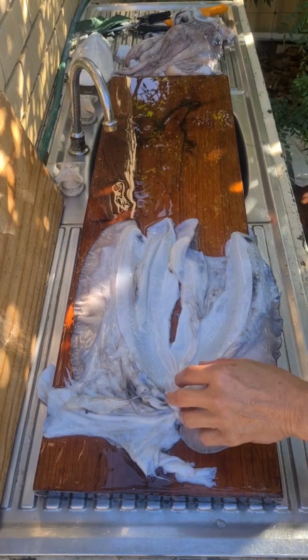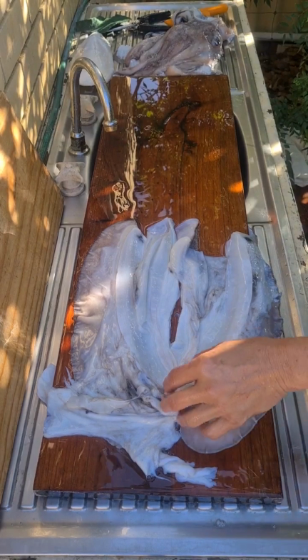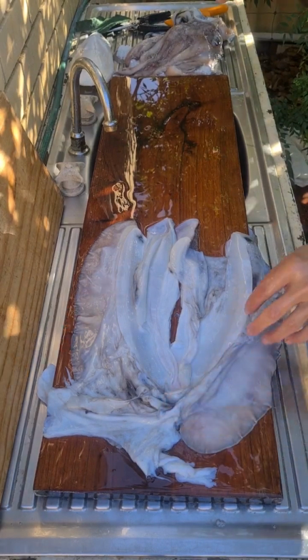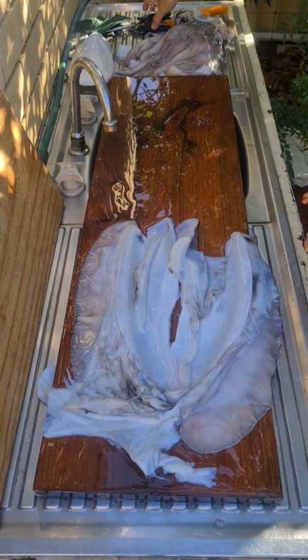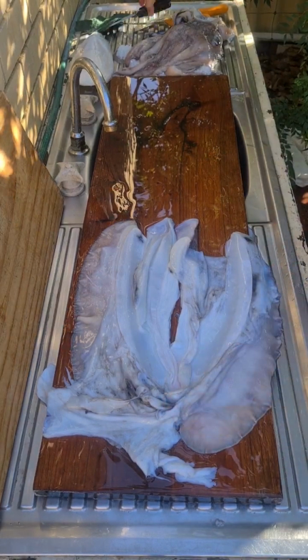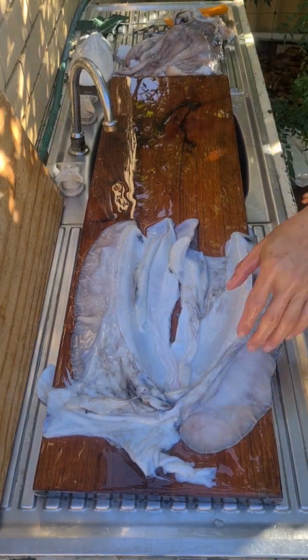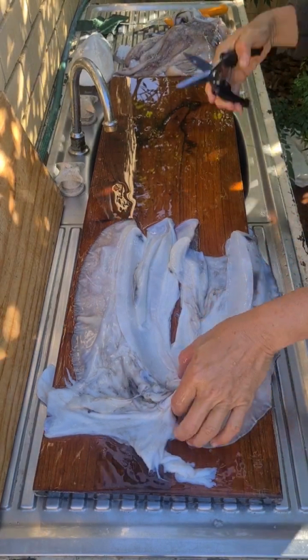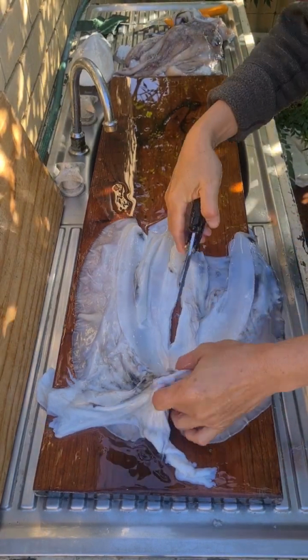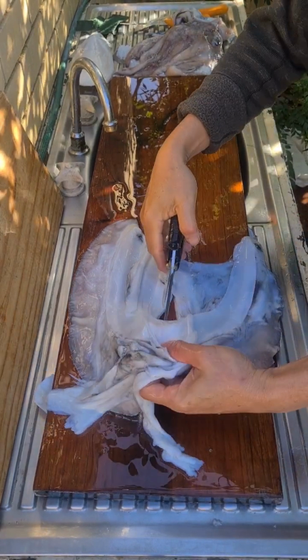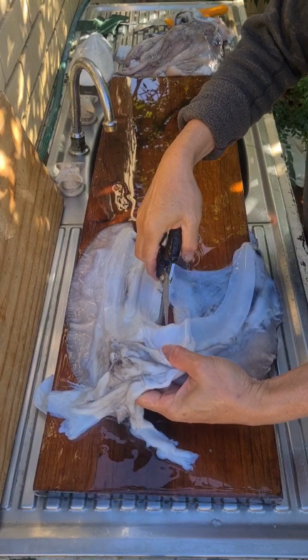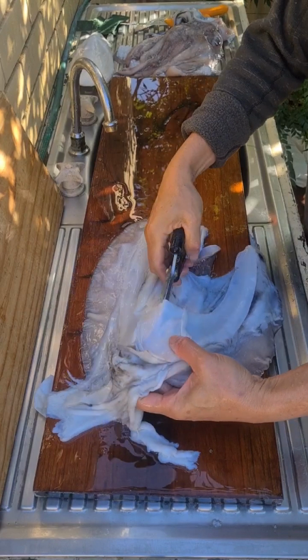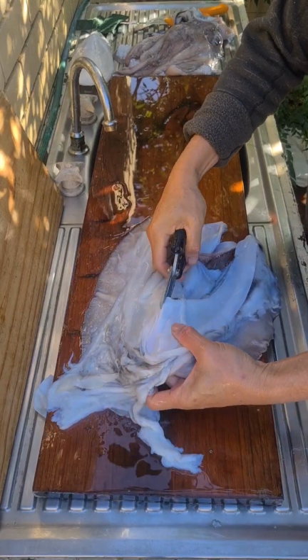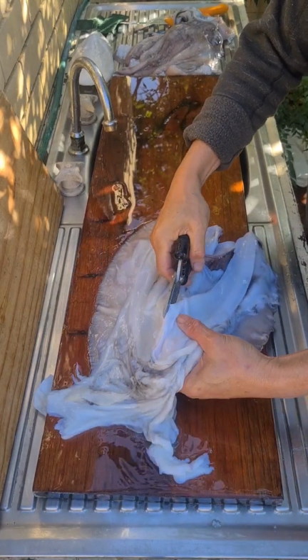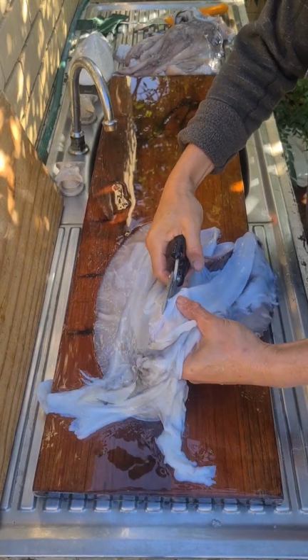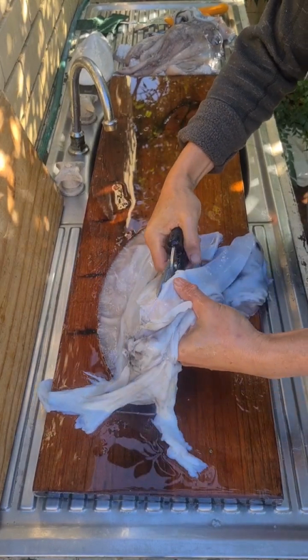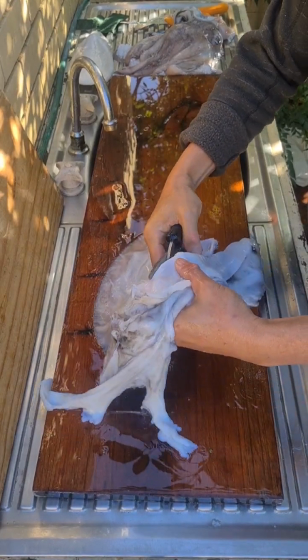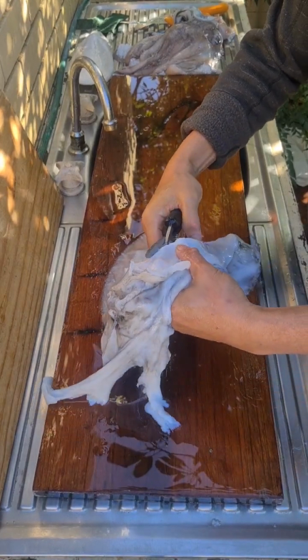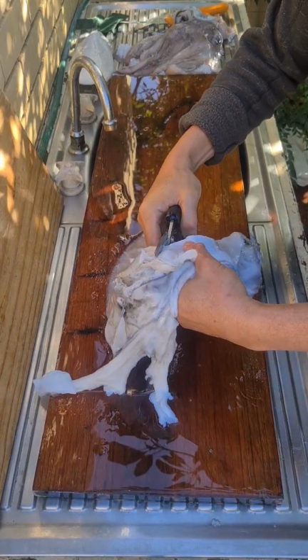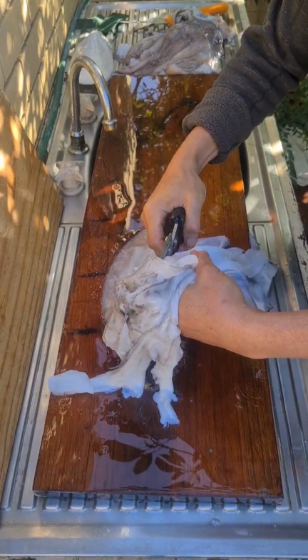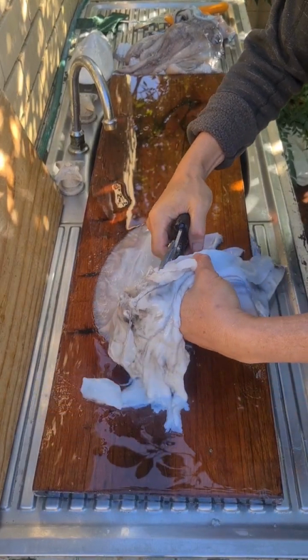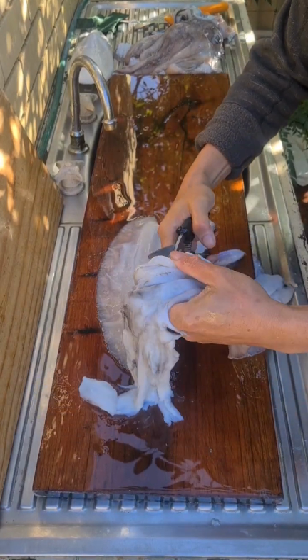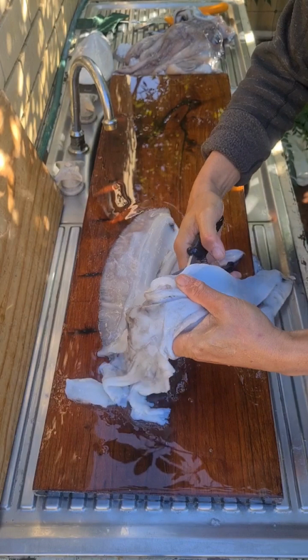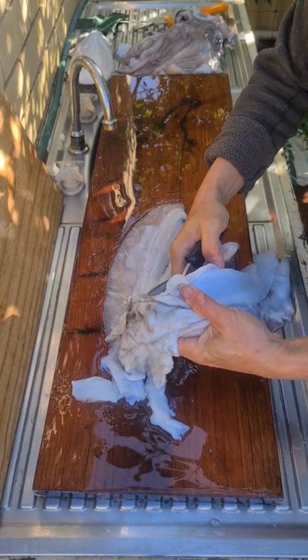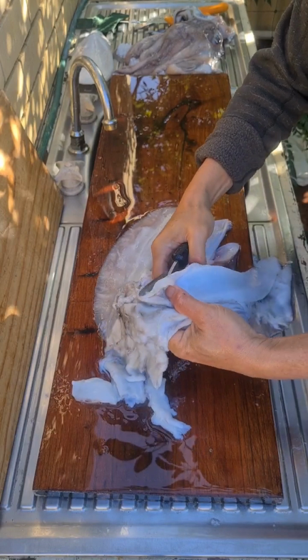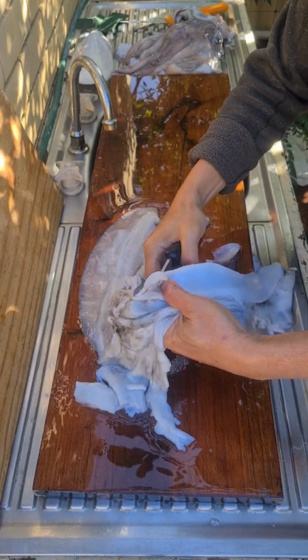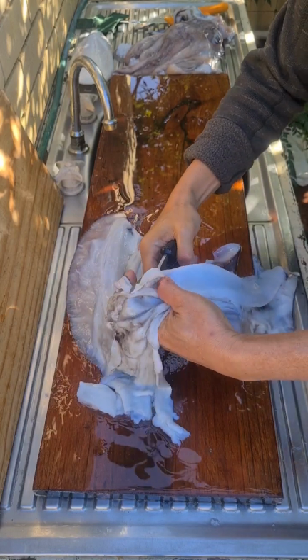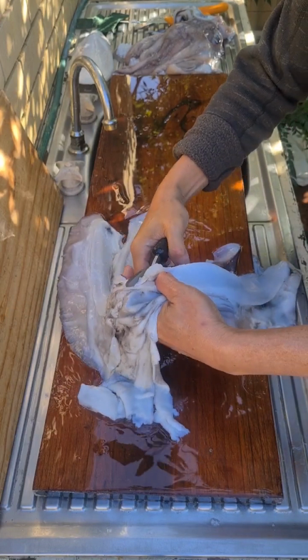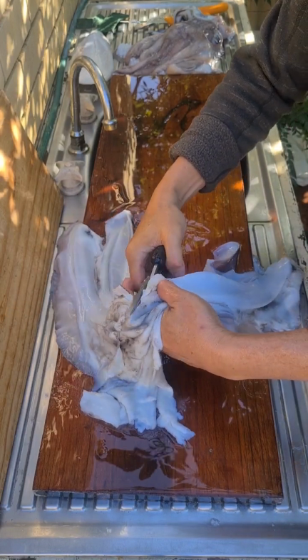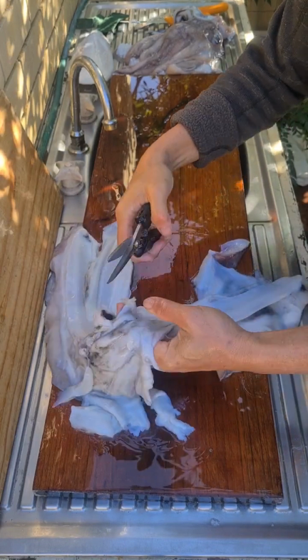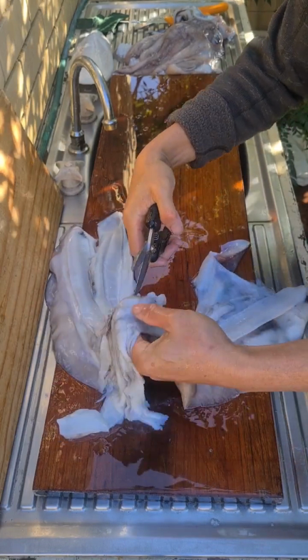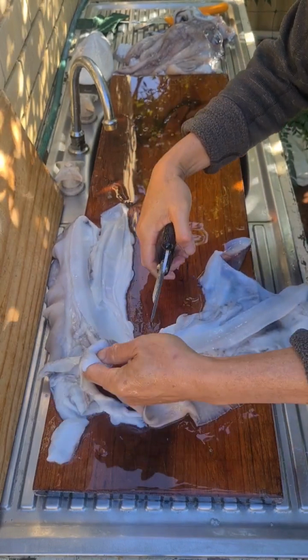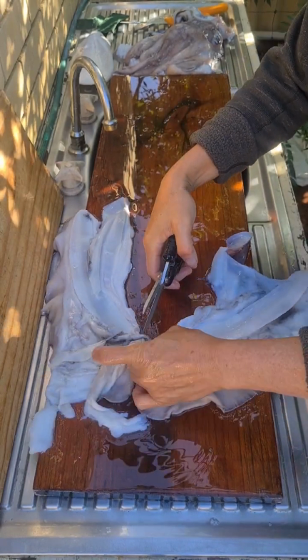The next step is to separate the two wings and I'm just using a pair of shears to cut through the skin that's keeping them together.